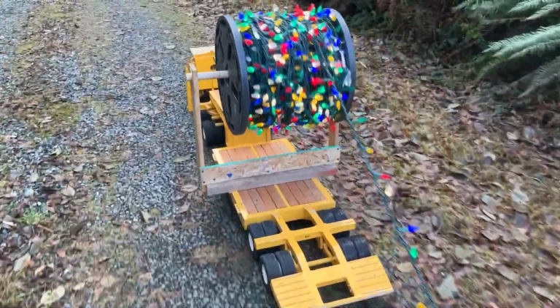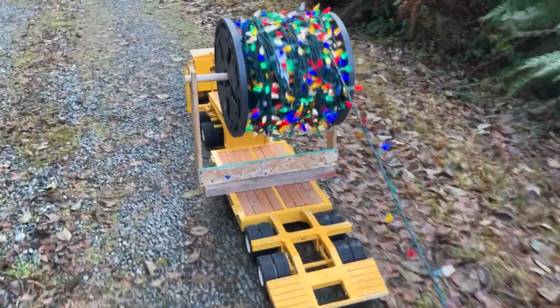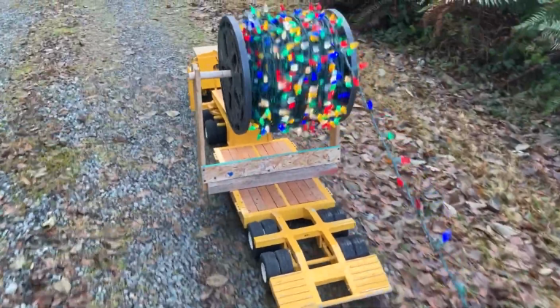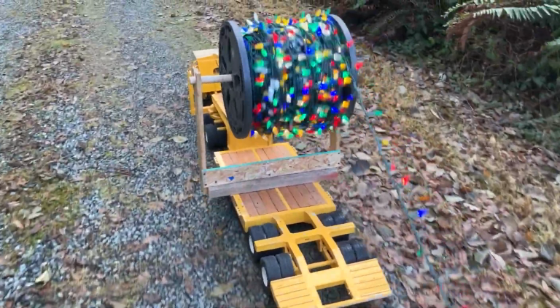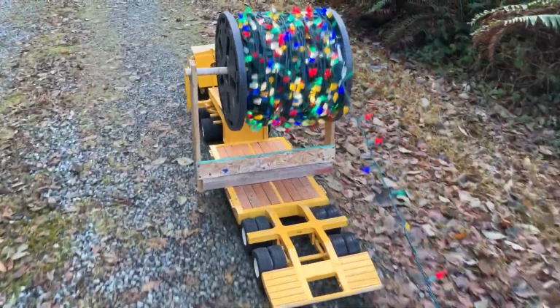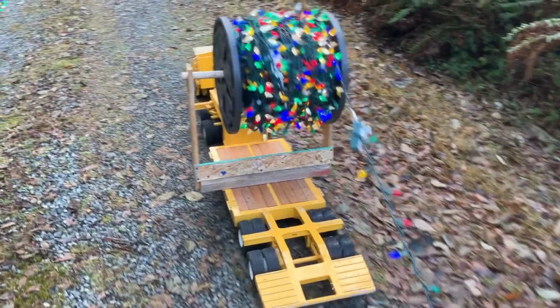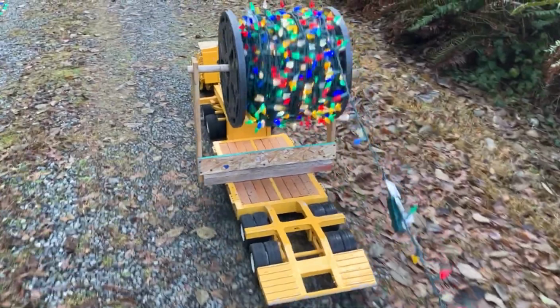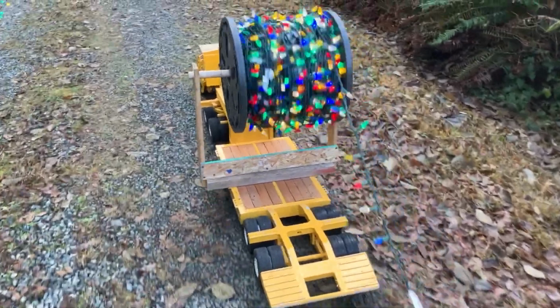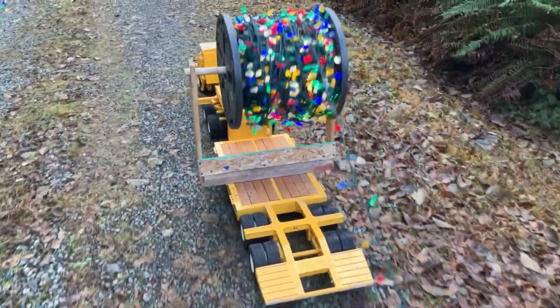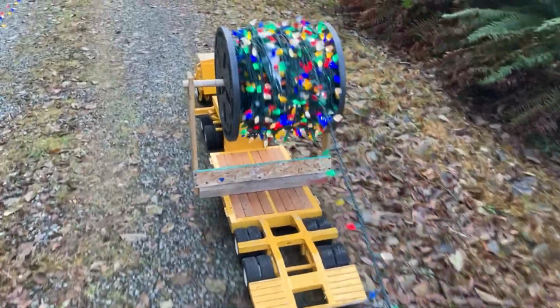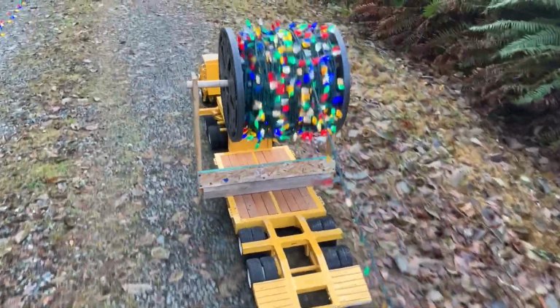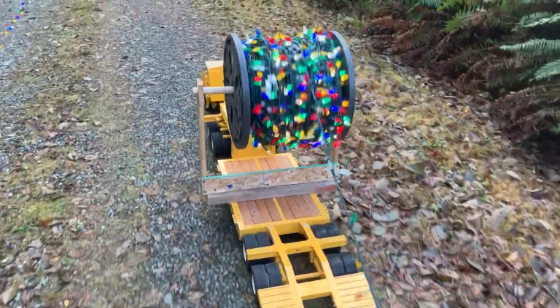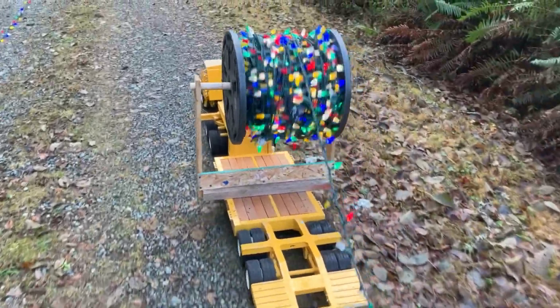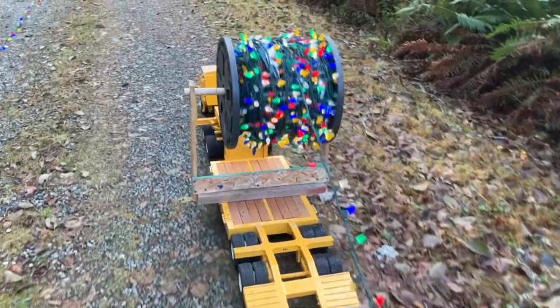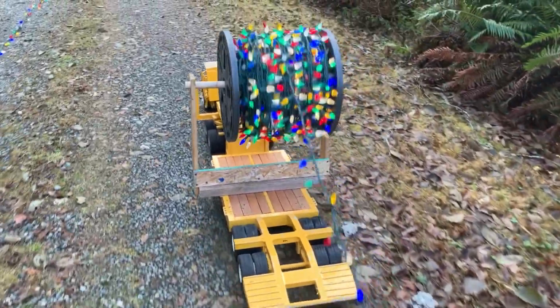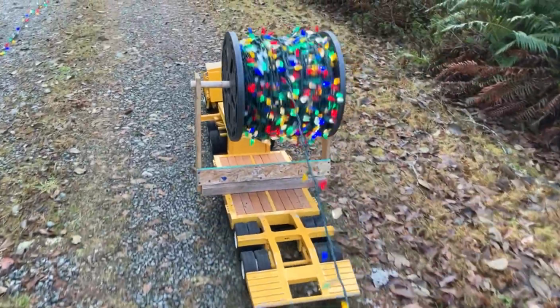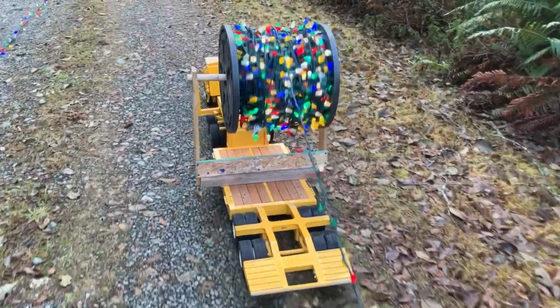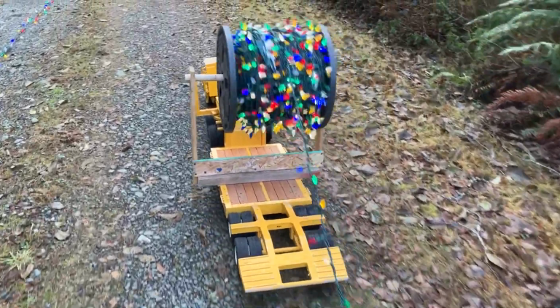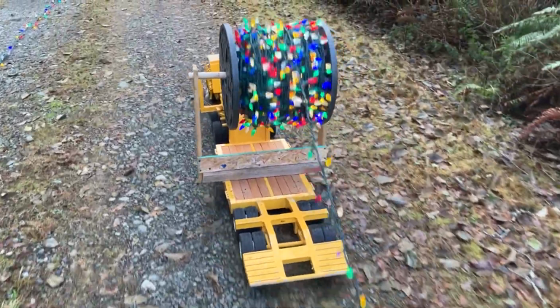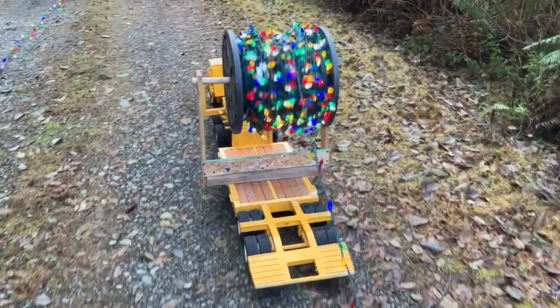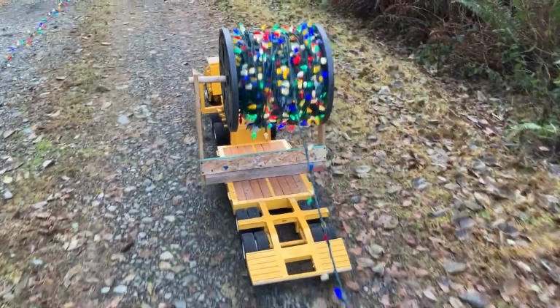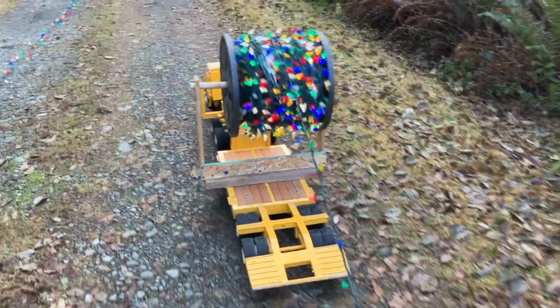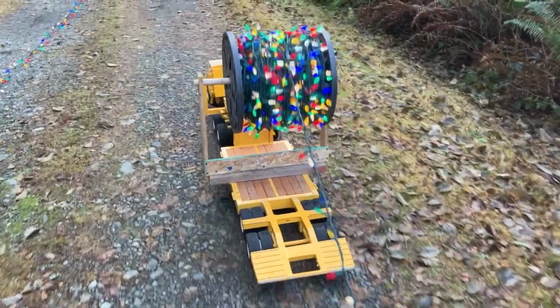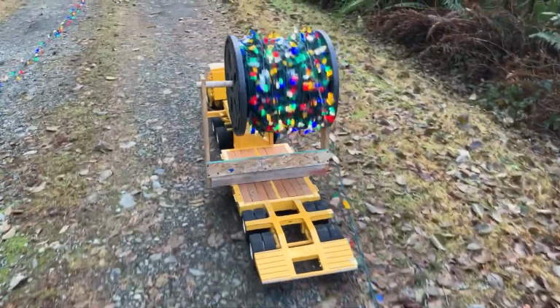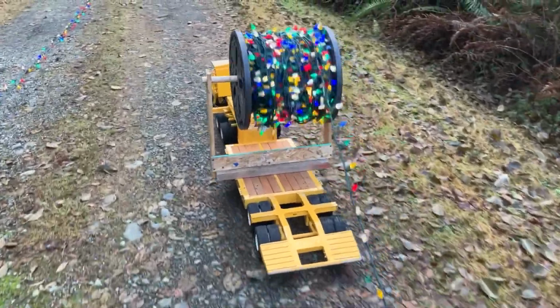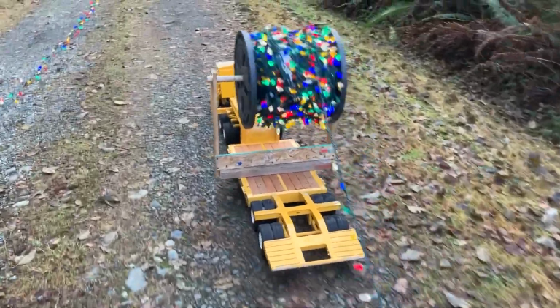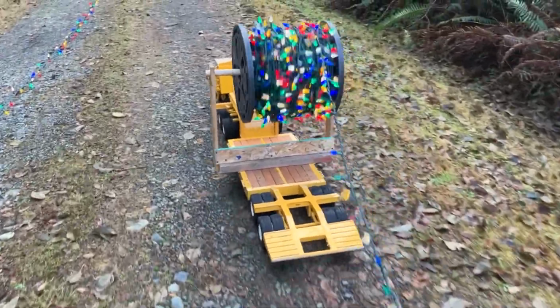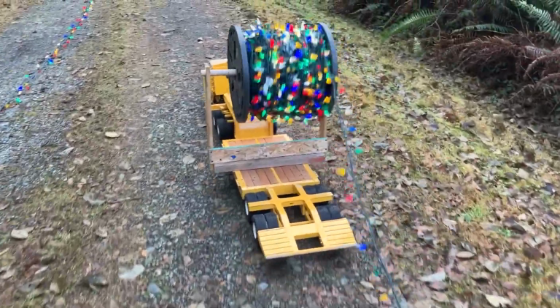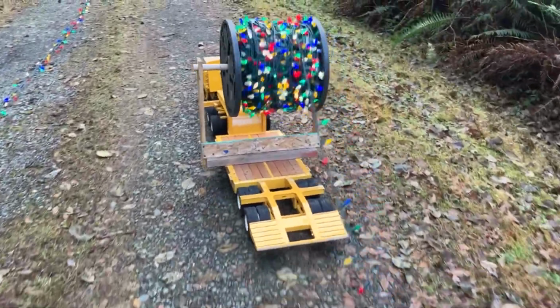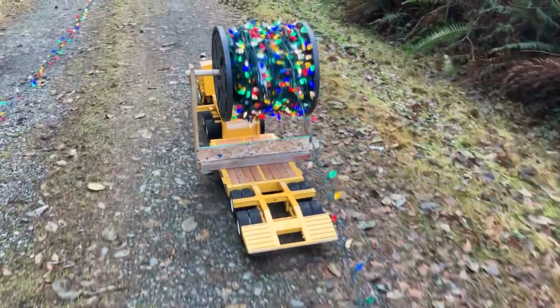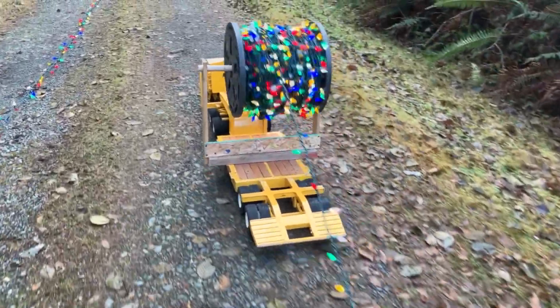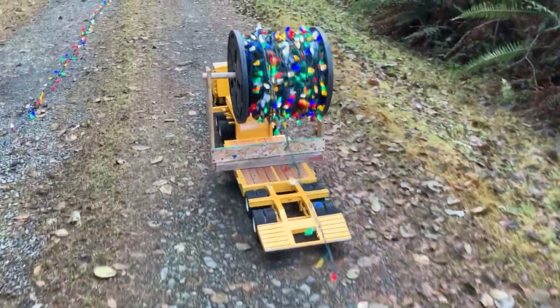I came here hoping to get all this done today. We have pretty close to 10,000 lights altogether, so it takes a while.